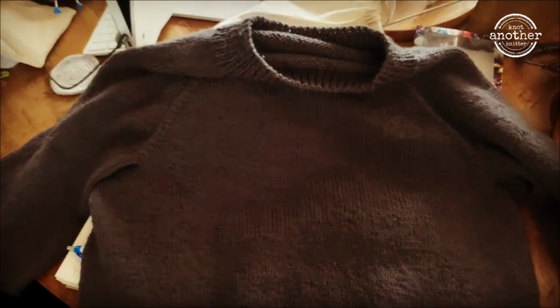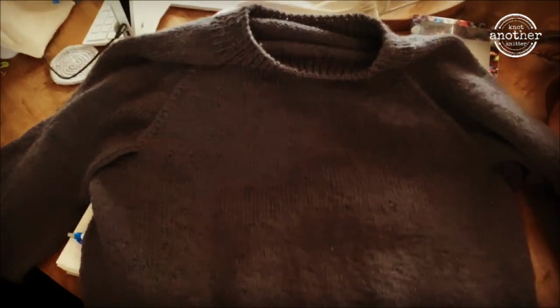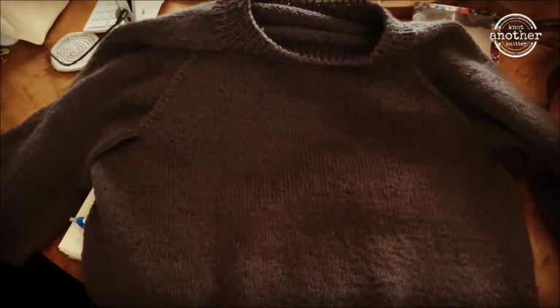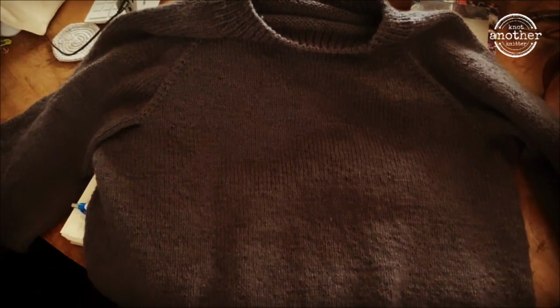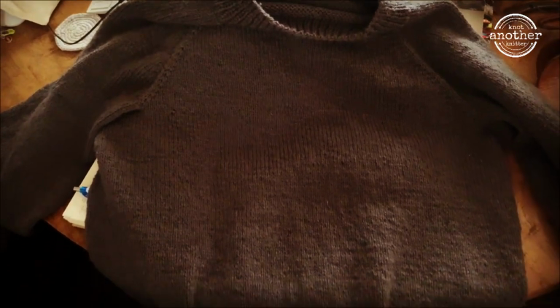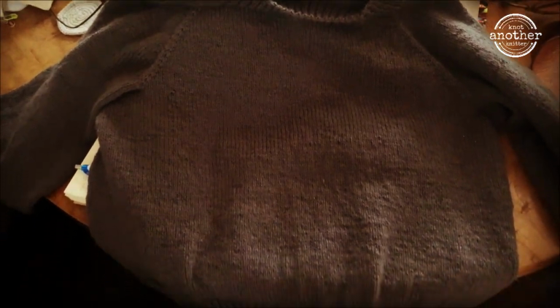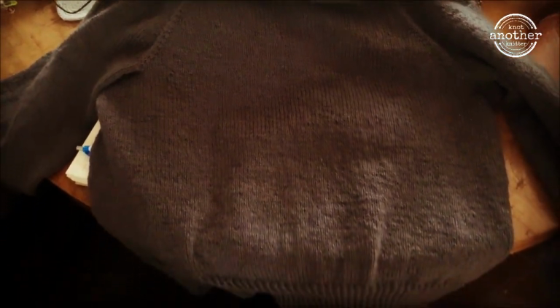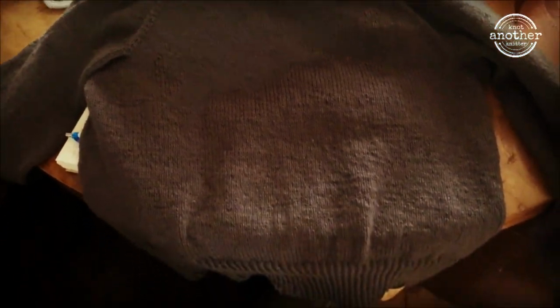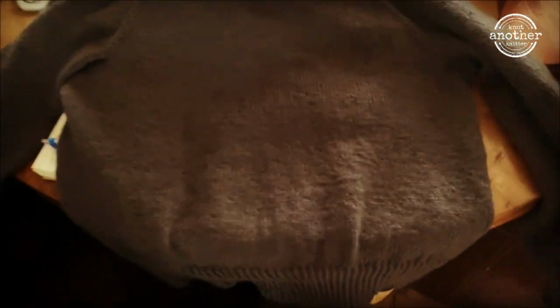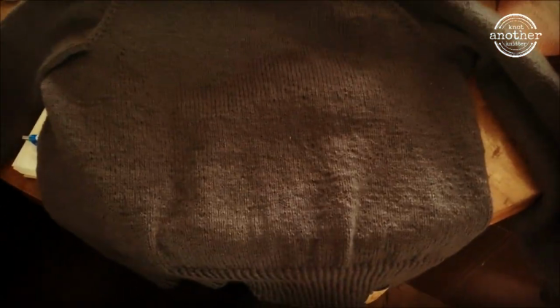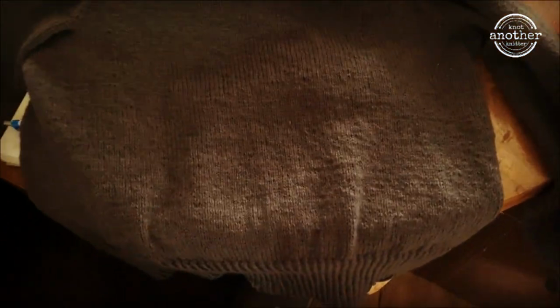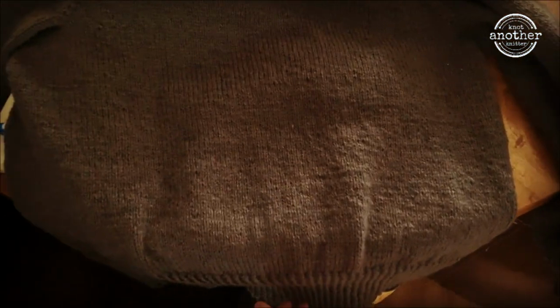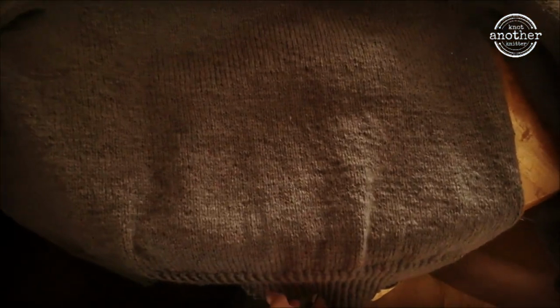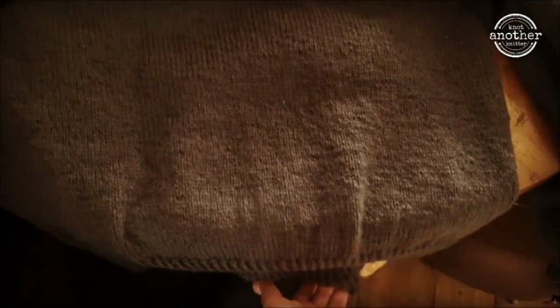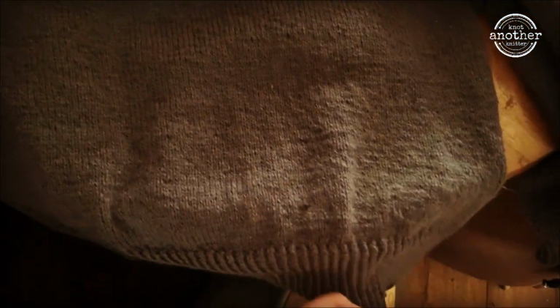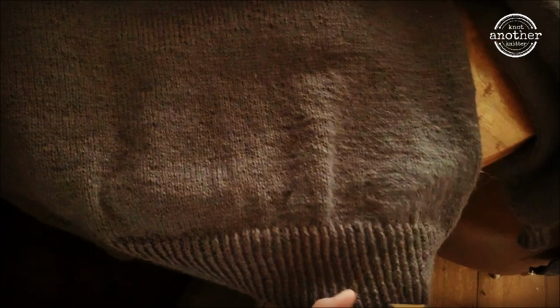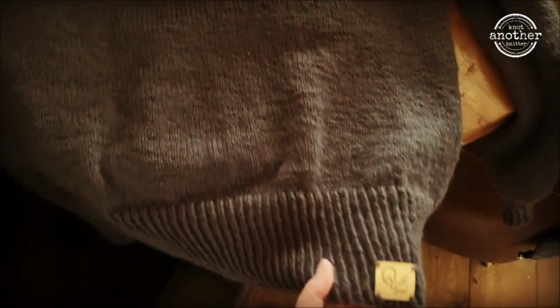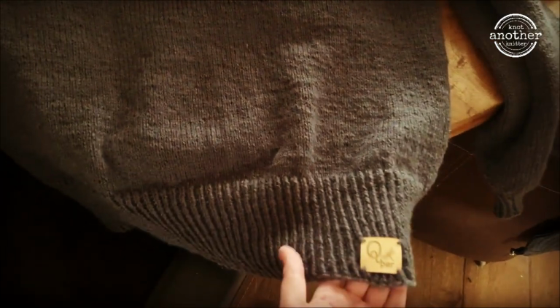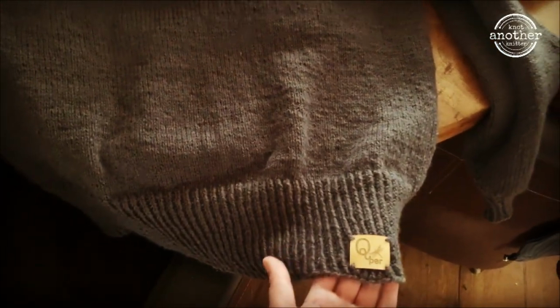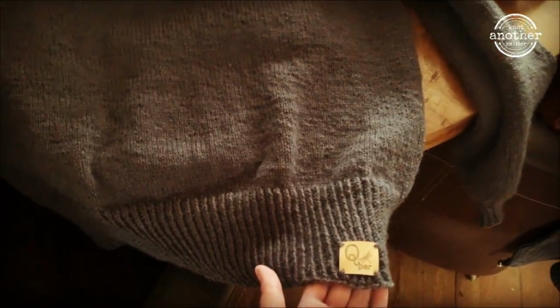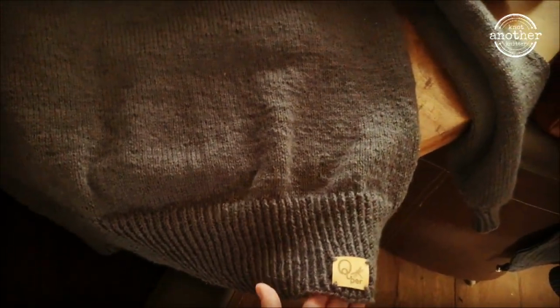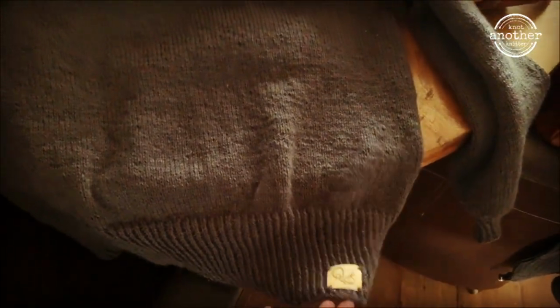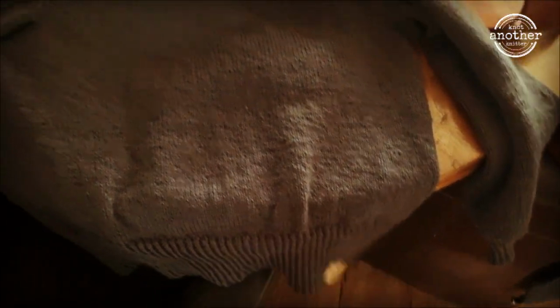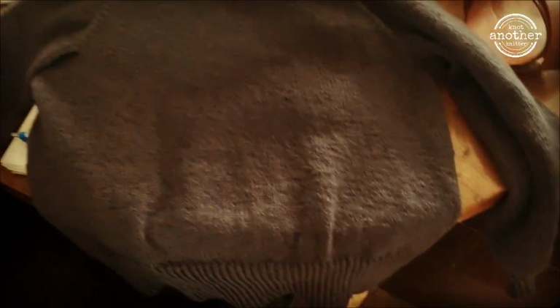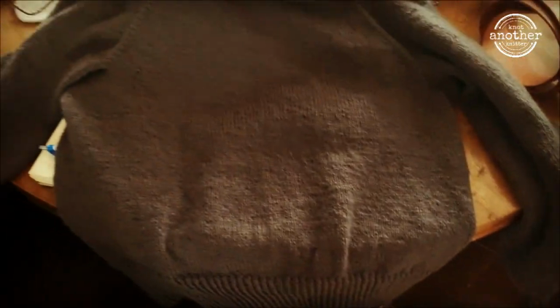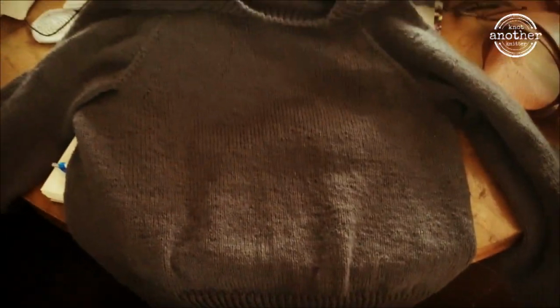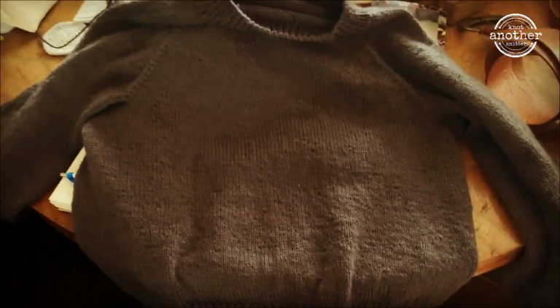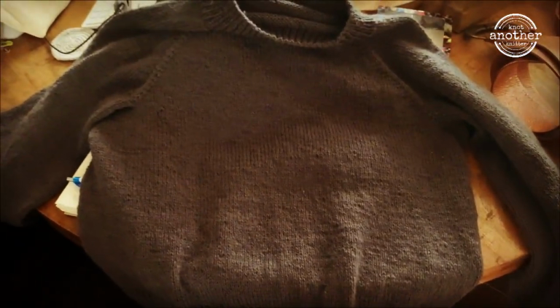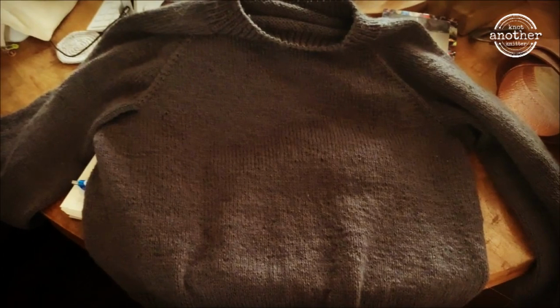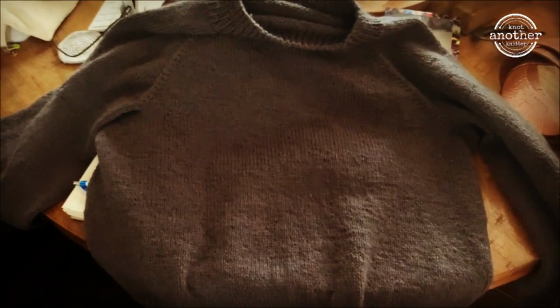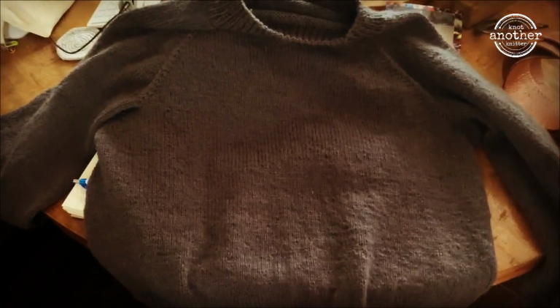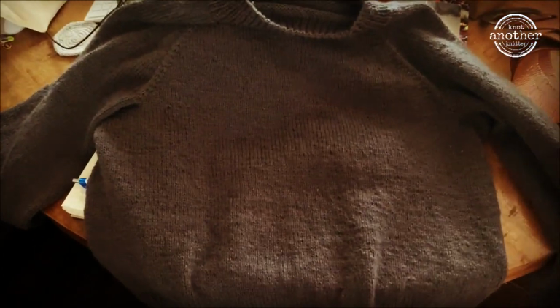And the grandma sweater is done at last! I finished the second sleeve and I hope it fits her, but we're going to find out at Sinterklaas. See you next week!